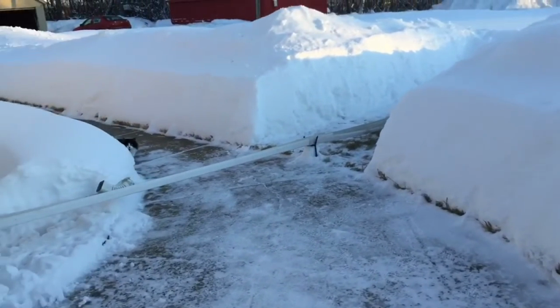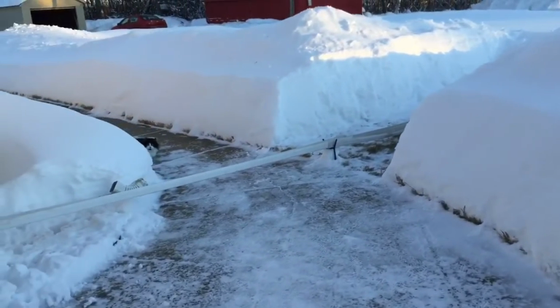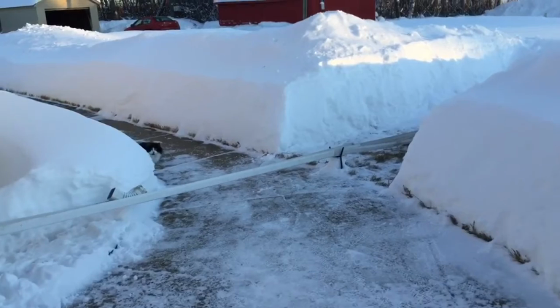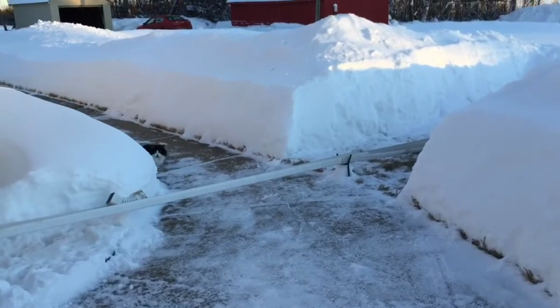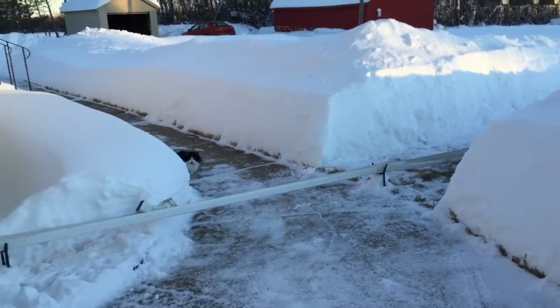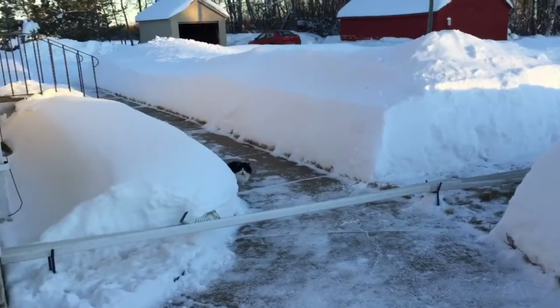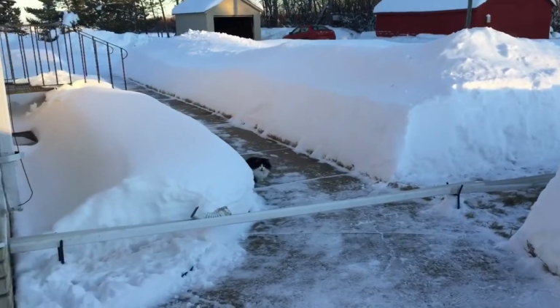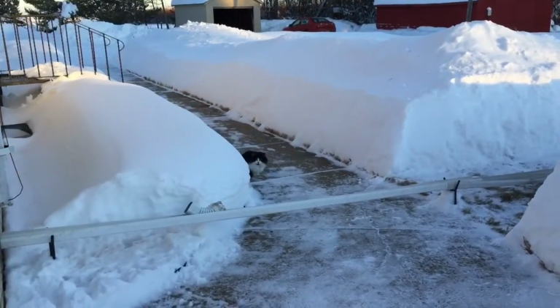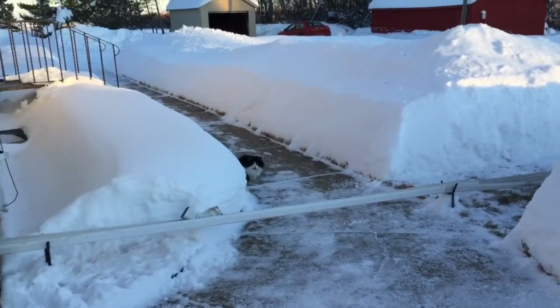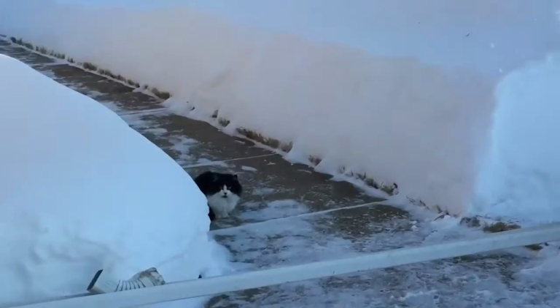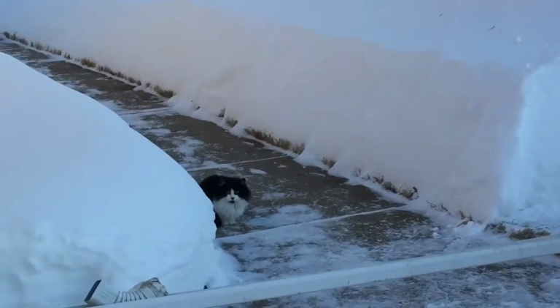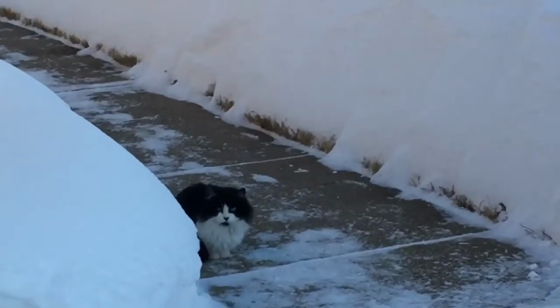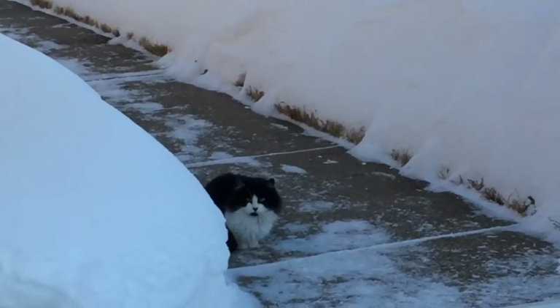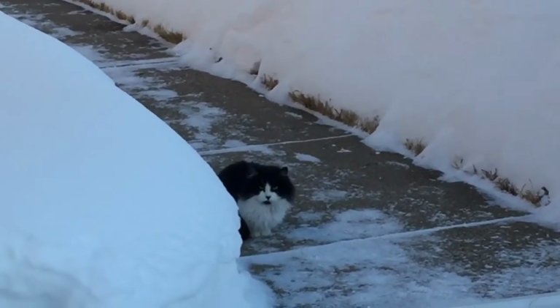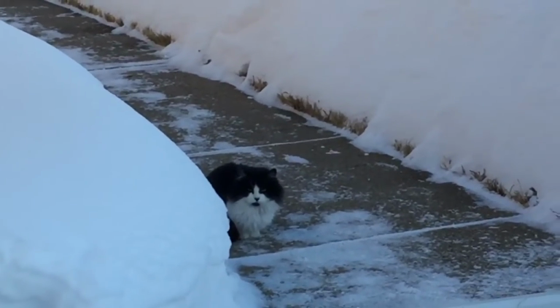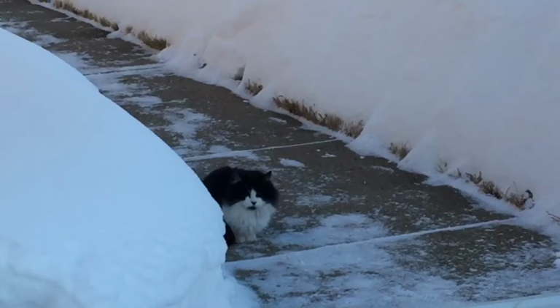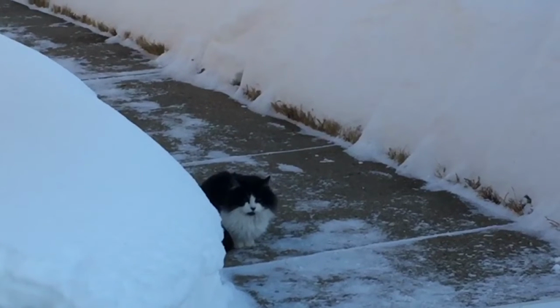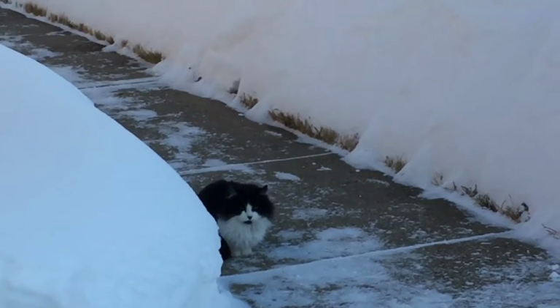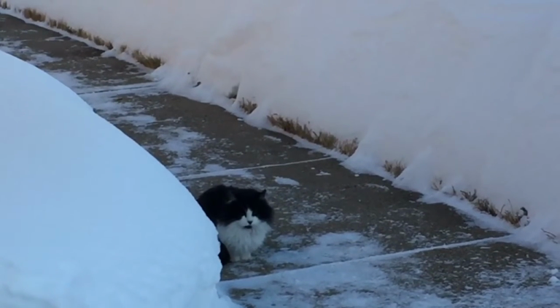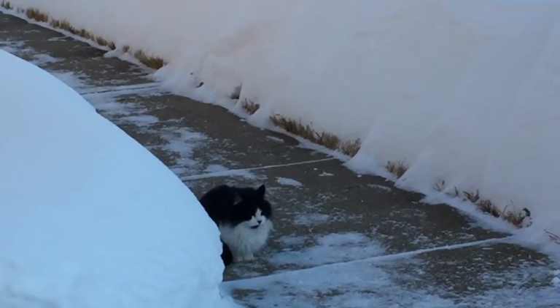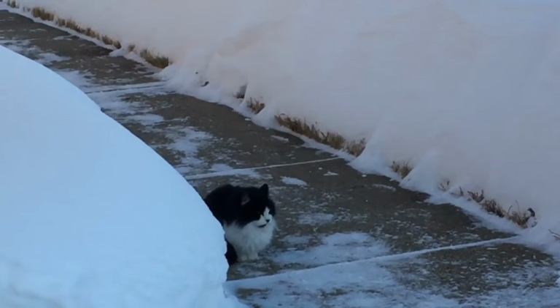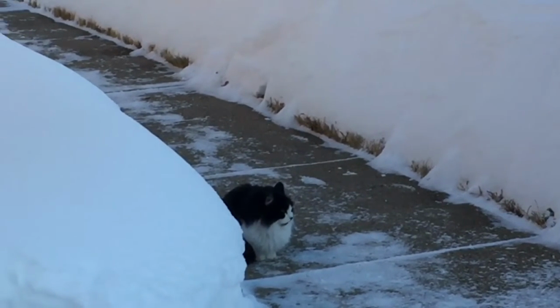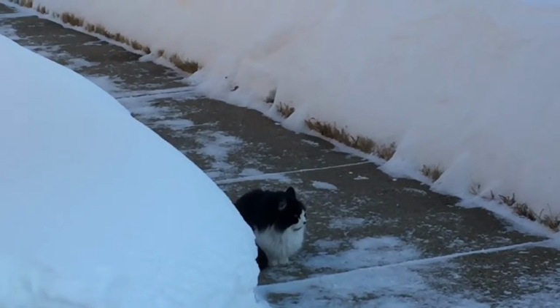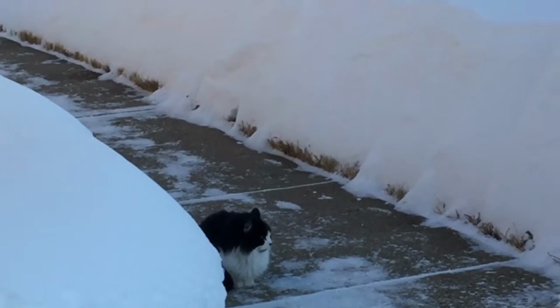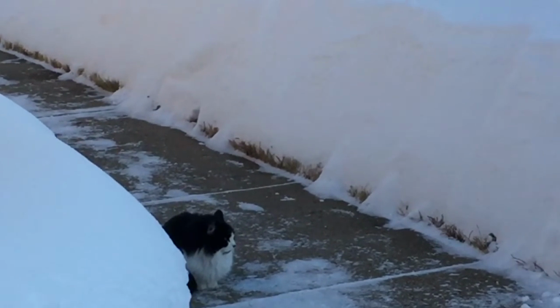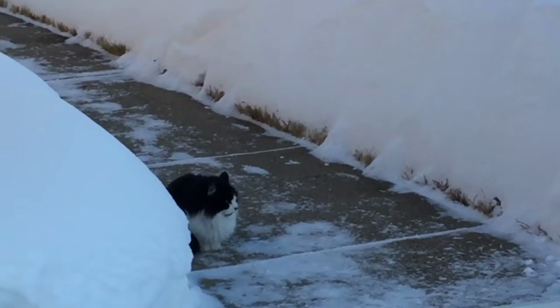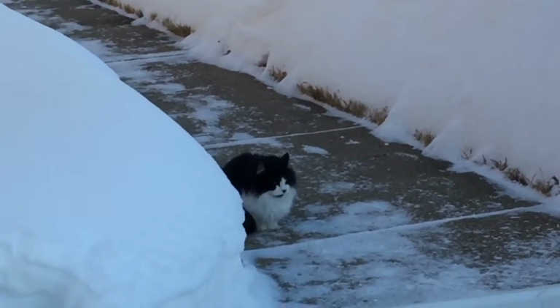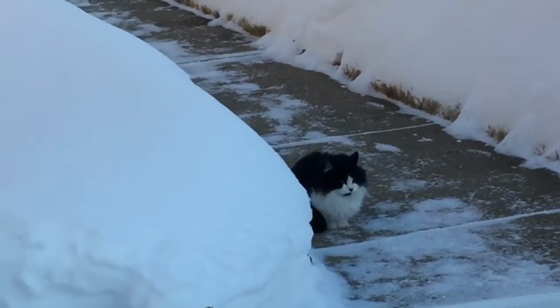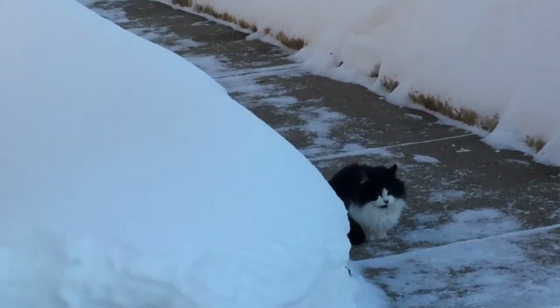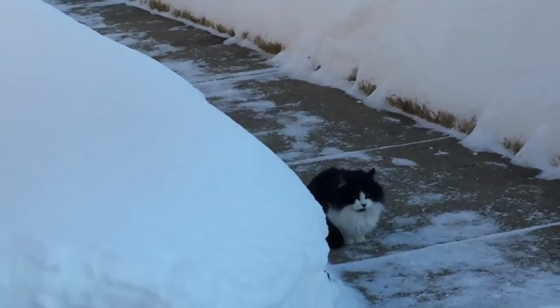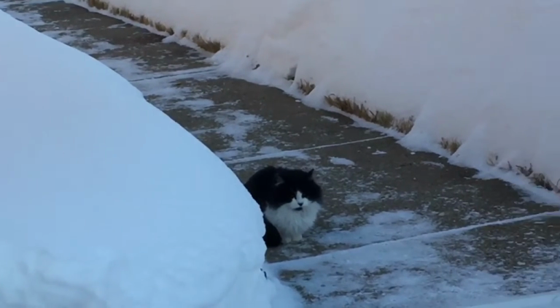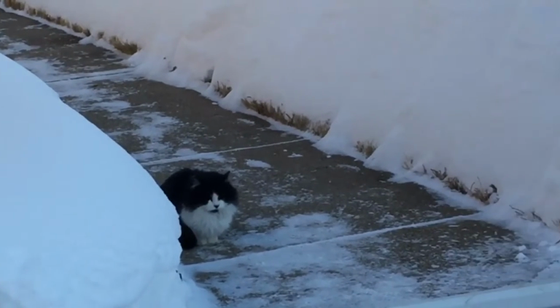Their mother is around here somewhere — there she is. I think that's their mother. That's Pi, short for Piwacket. All the outdoor cats are enjoying some outdoor time.